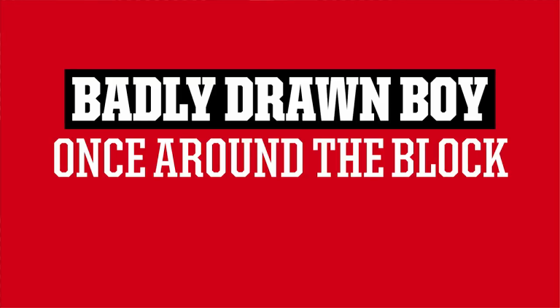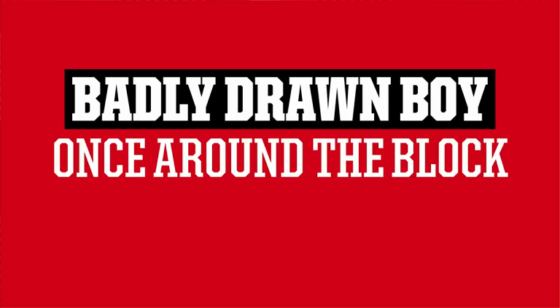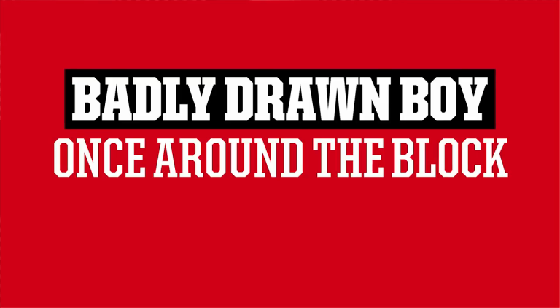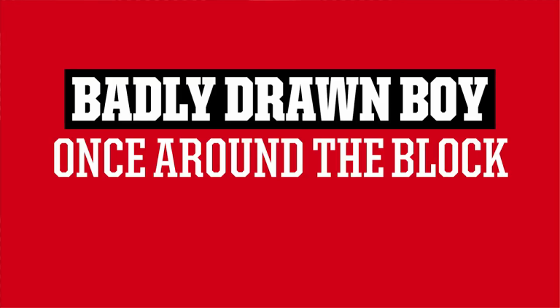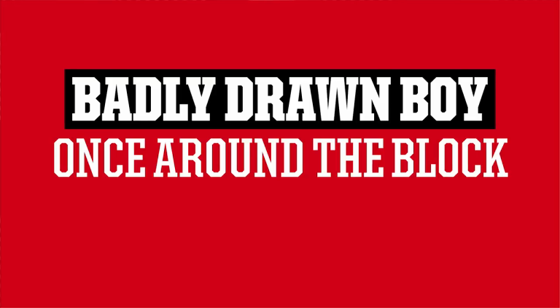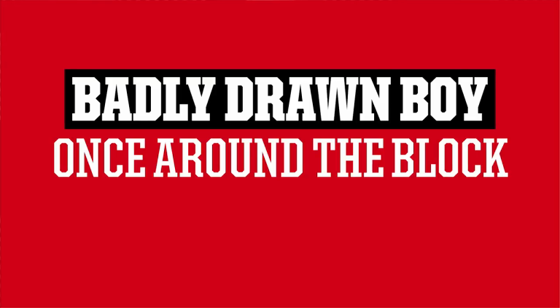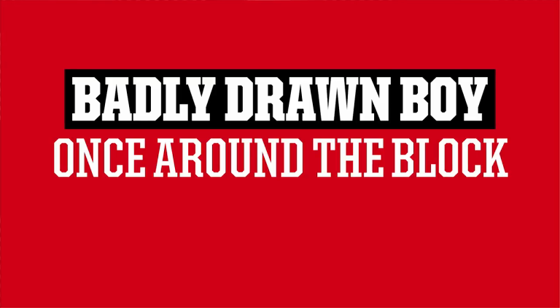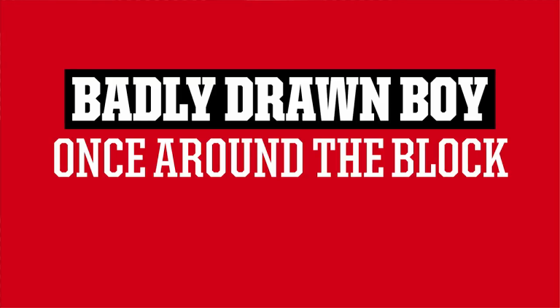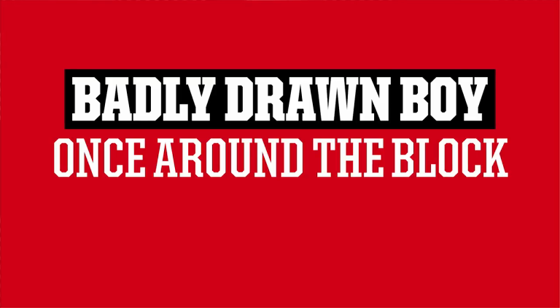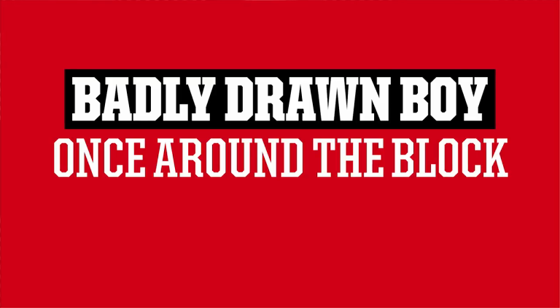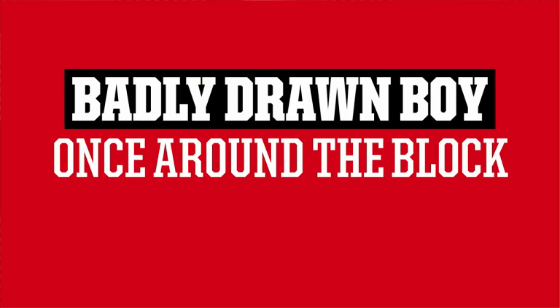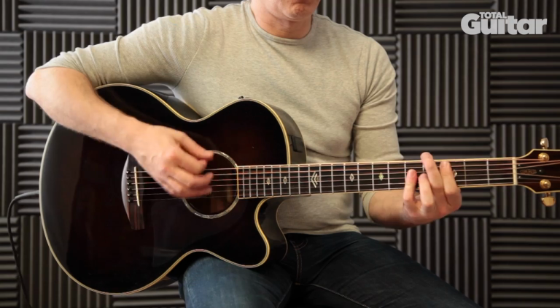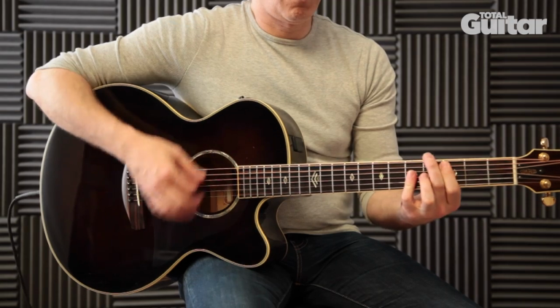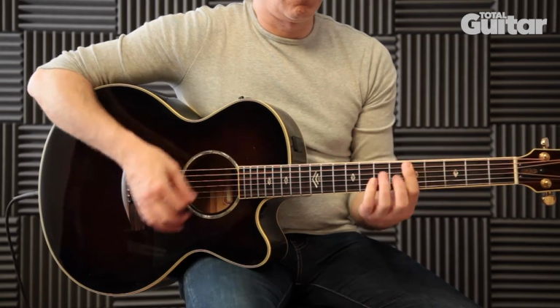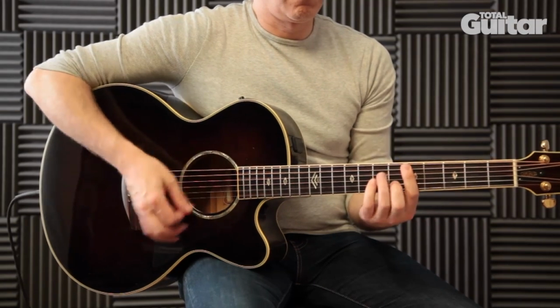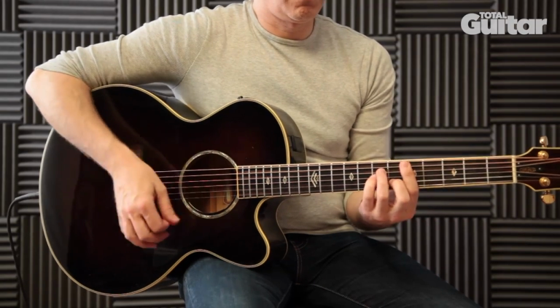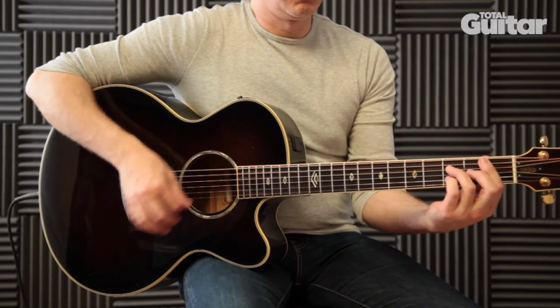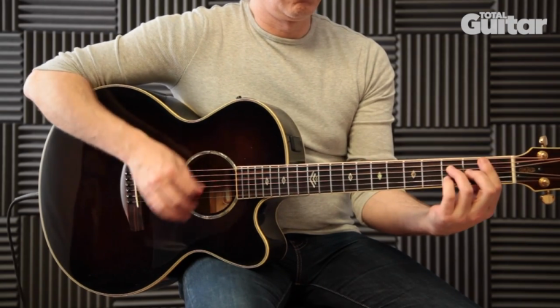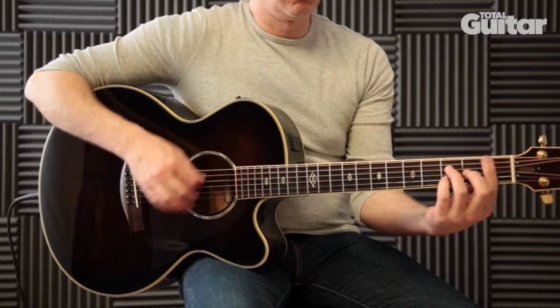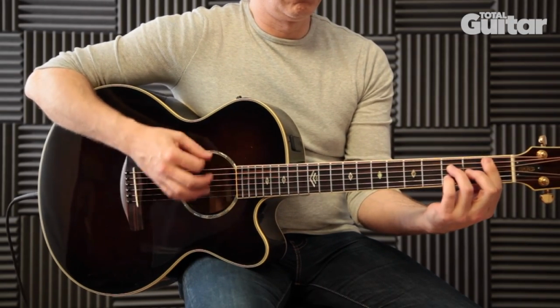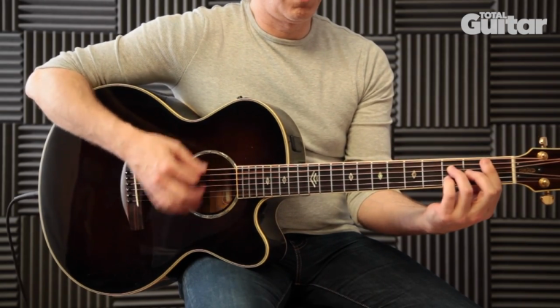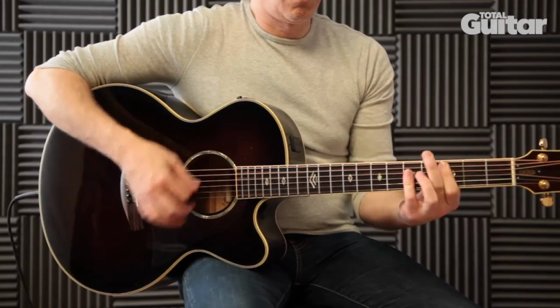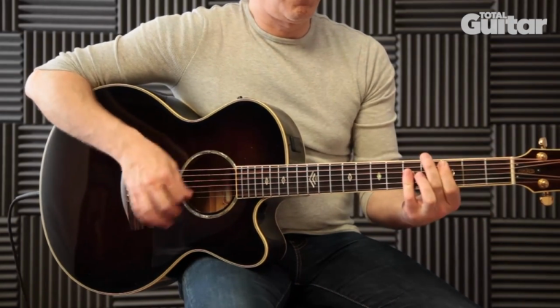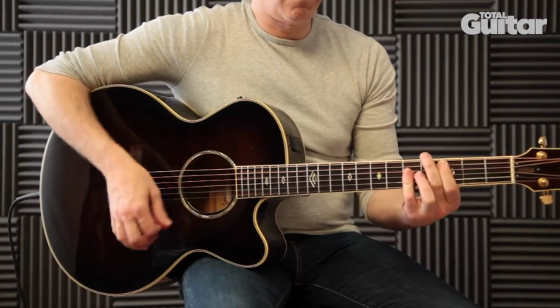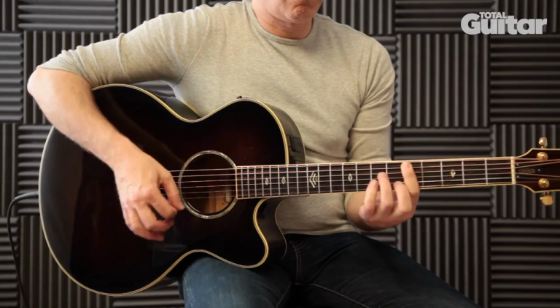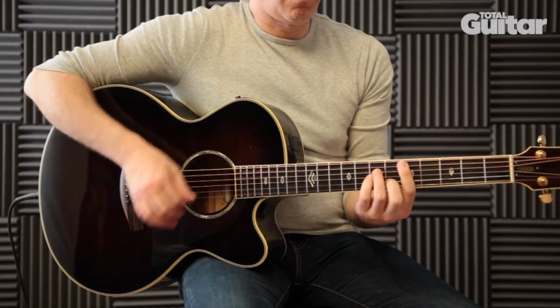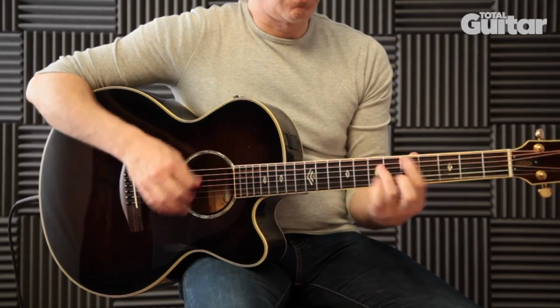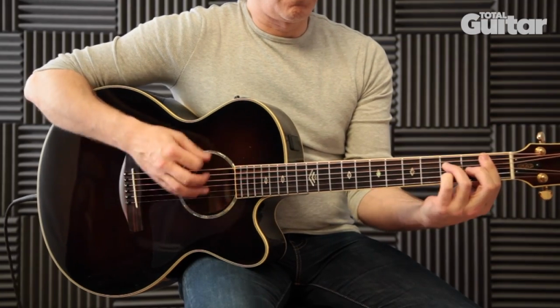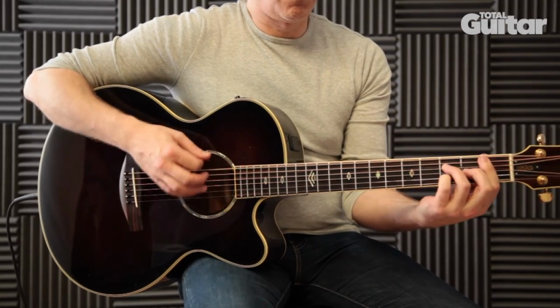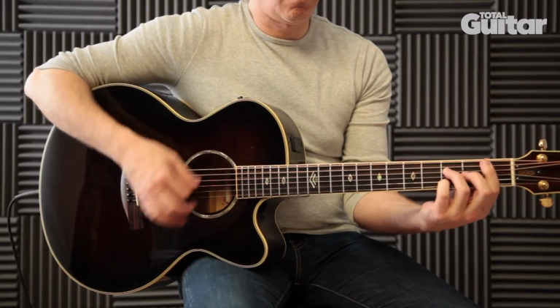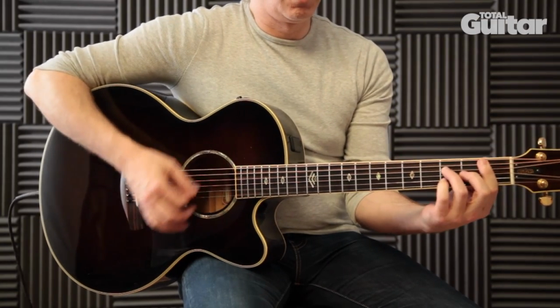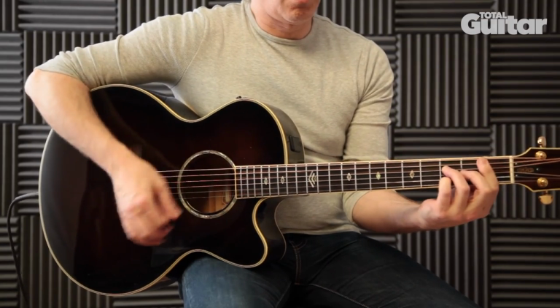In this video we're going to show you how to get the sound for Badly Drawn Boy's 'Once Around the Block'. Badly Drawn Boy is primarily an acoustic guitar player, using occasional effects such as this classic example of the TouchWah.